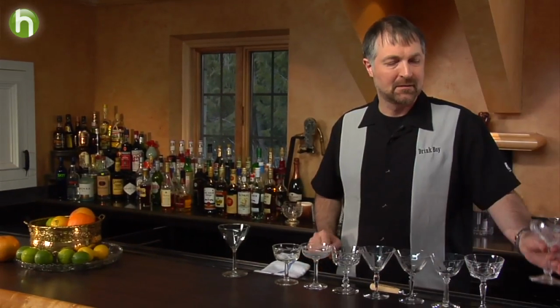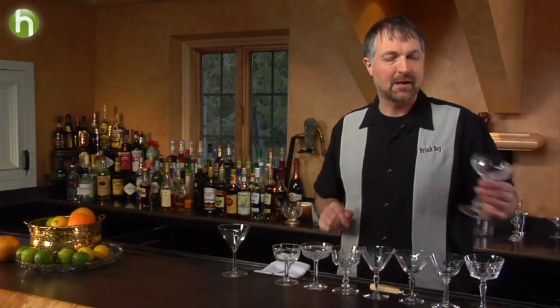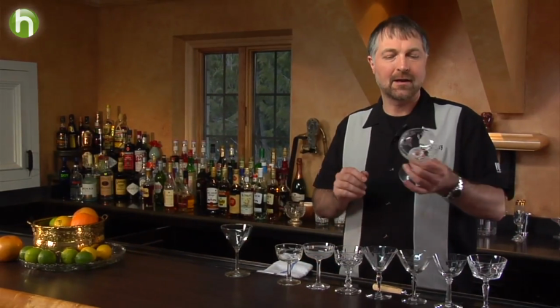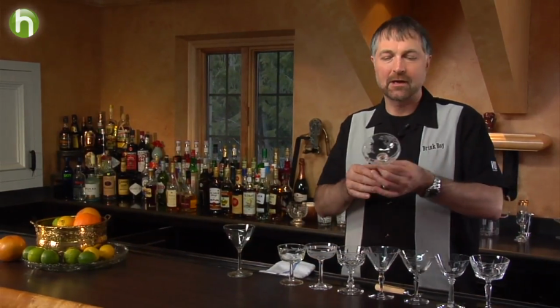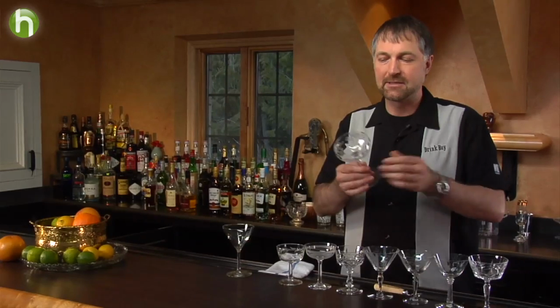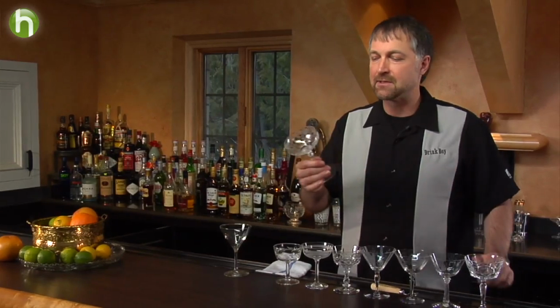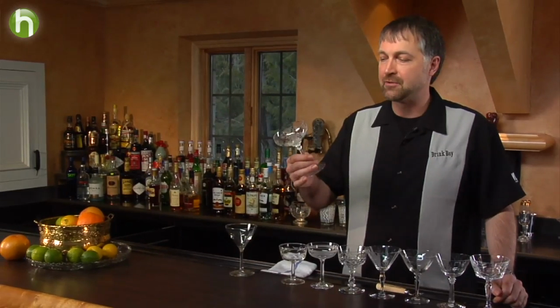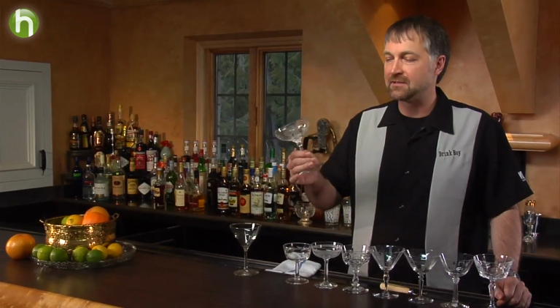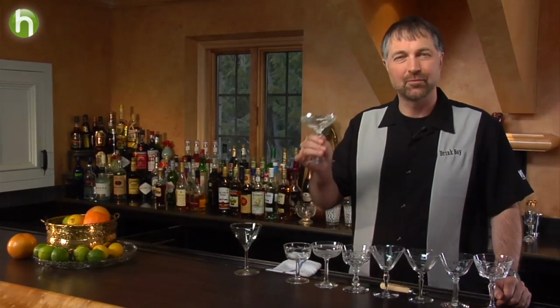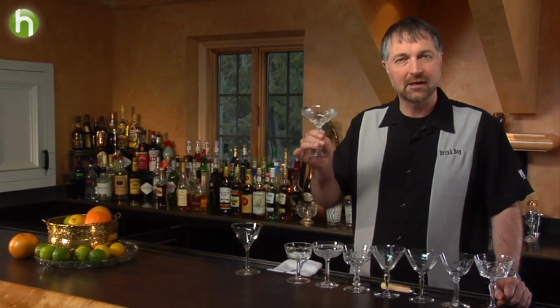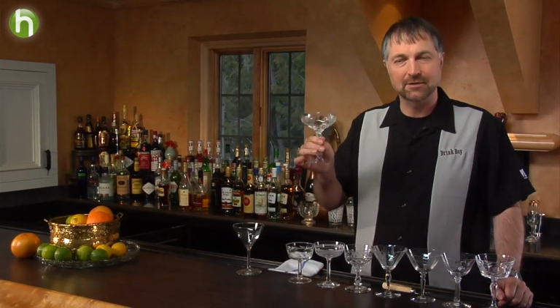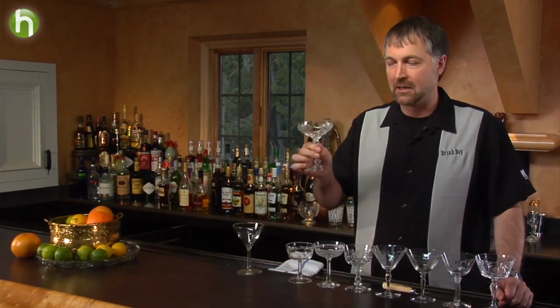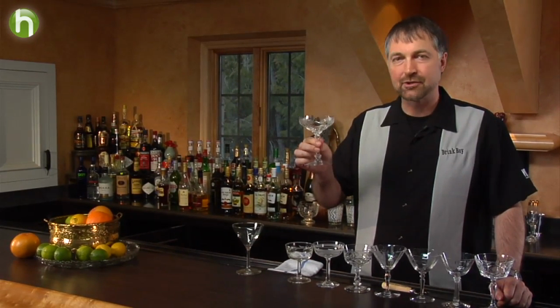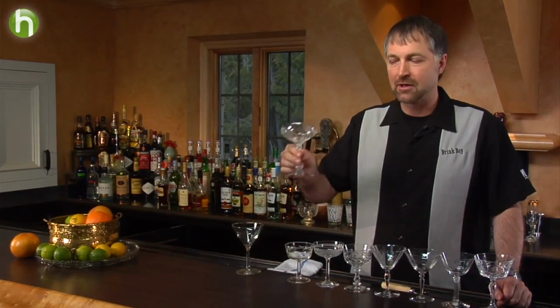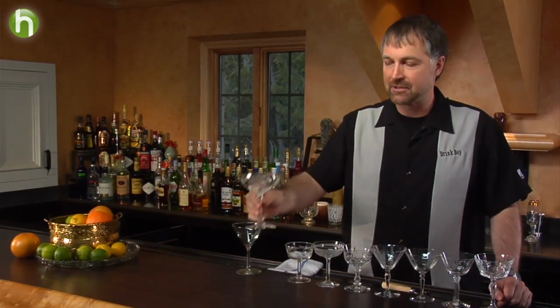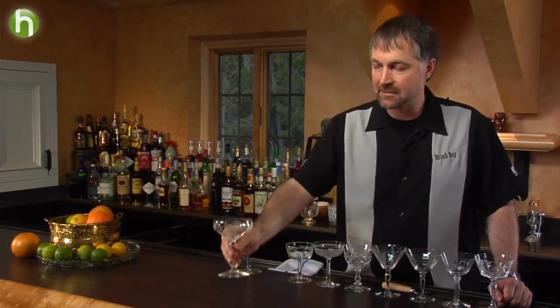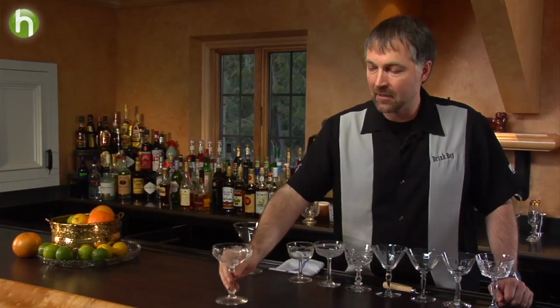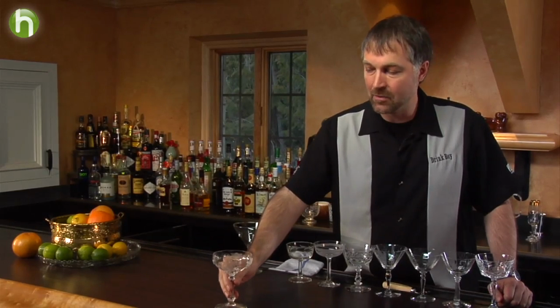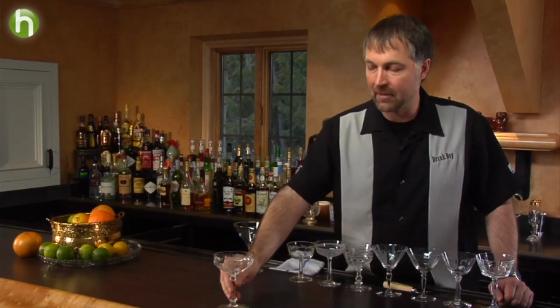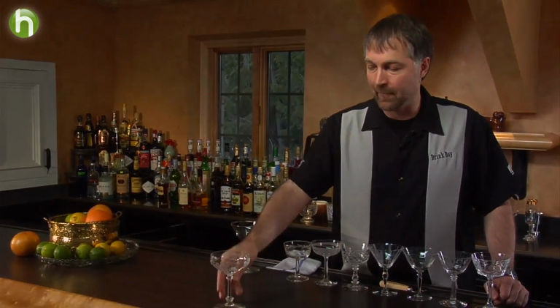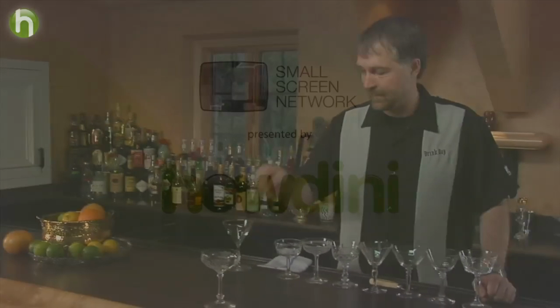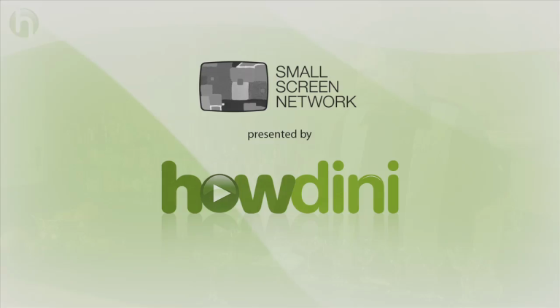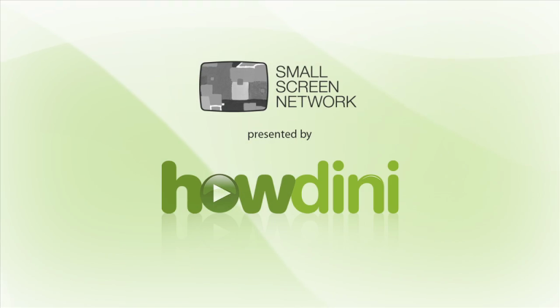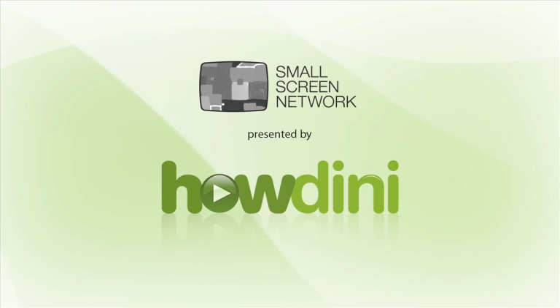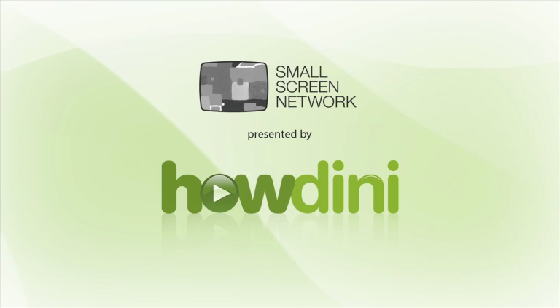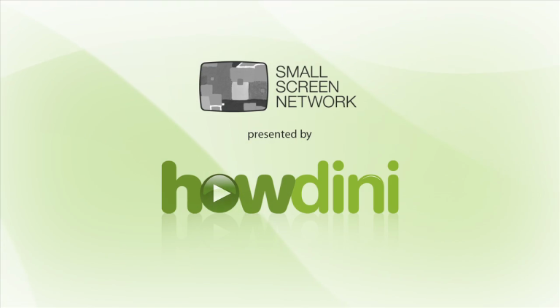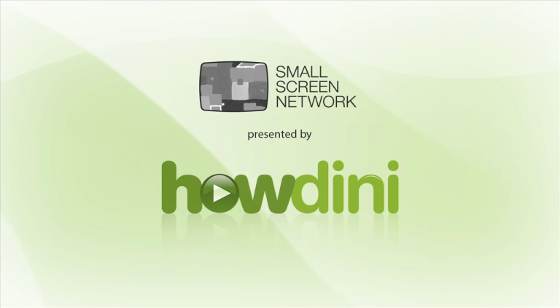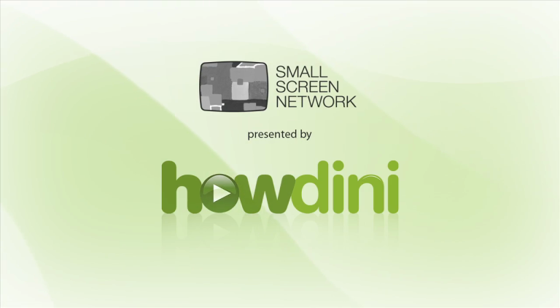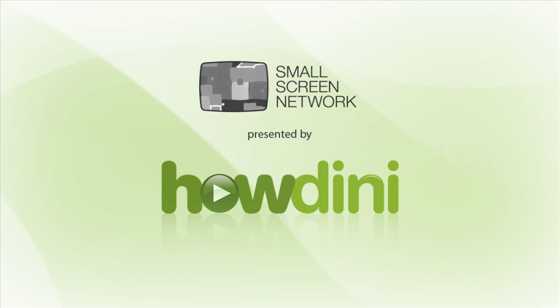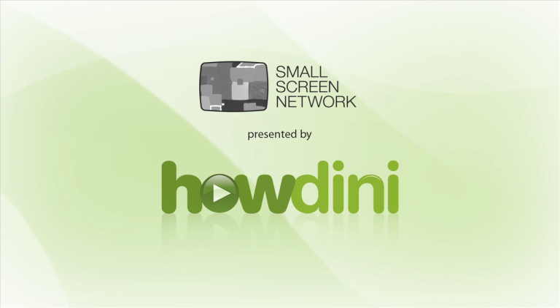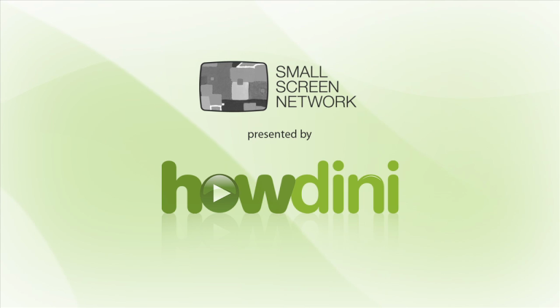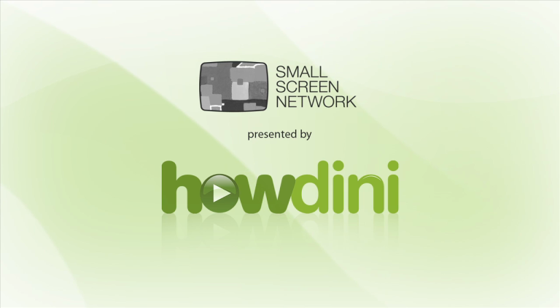So, I highly recommend taking the time to invest in some really nice glassware to show your customers and guests that you care about them. Thank you.